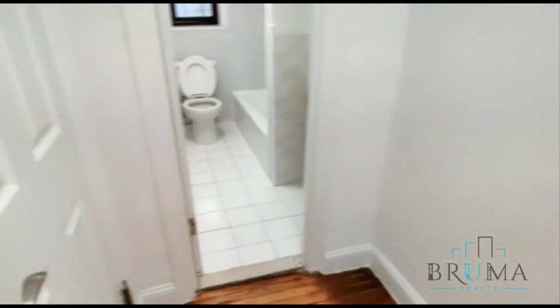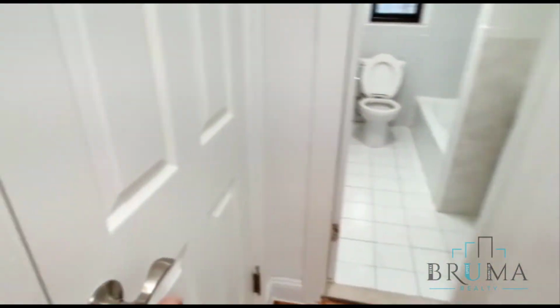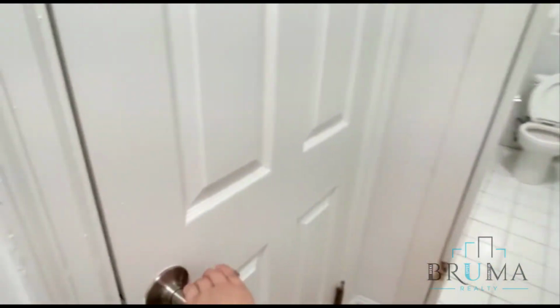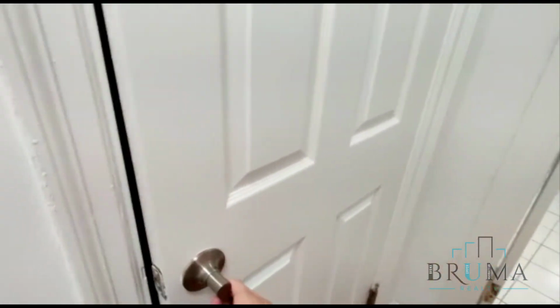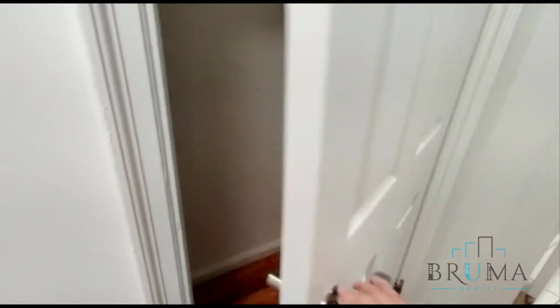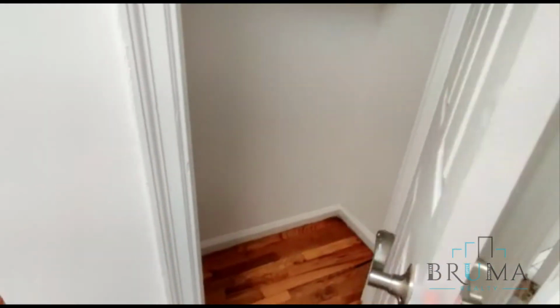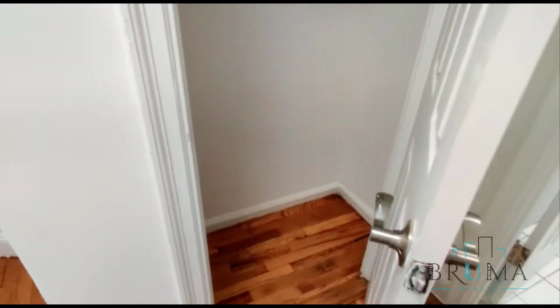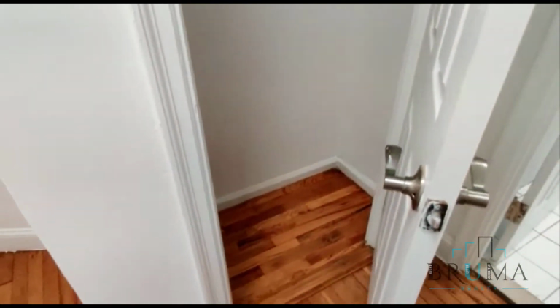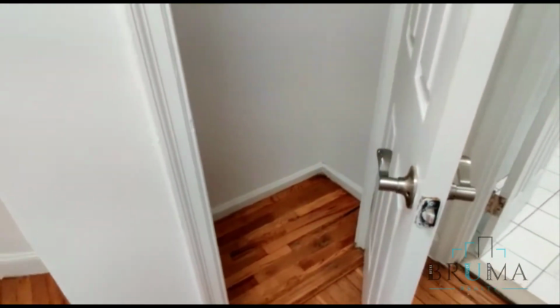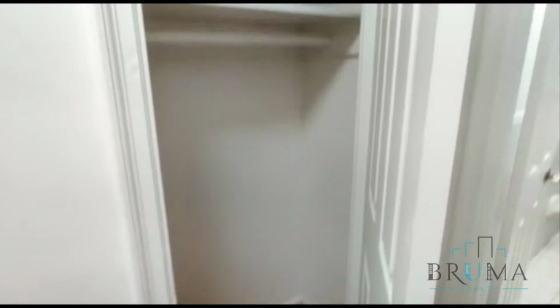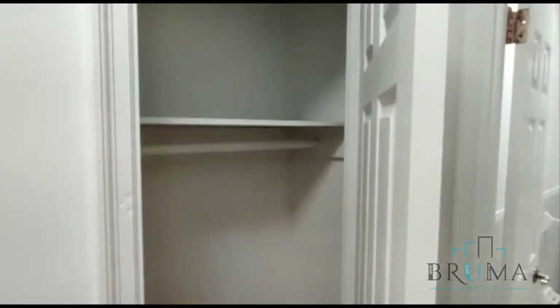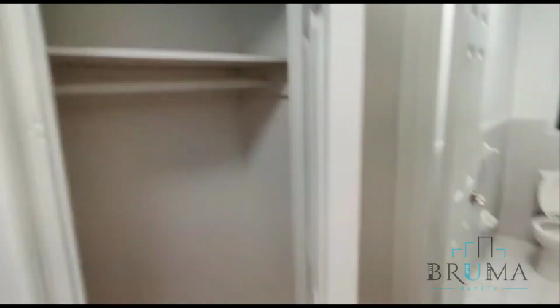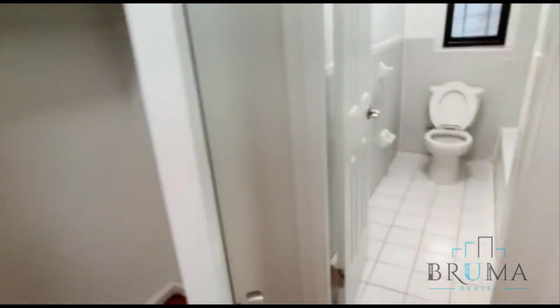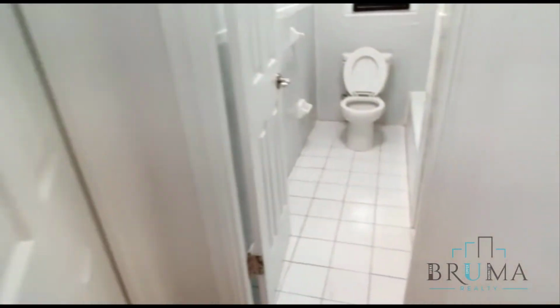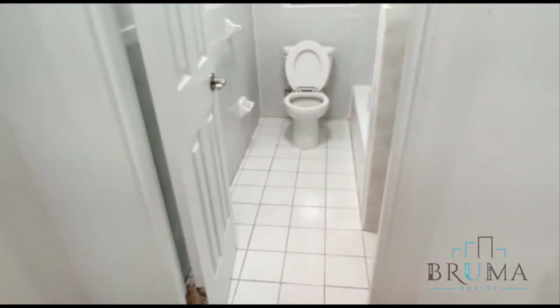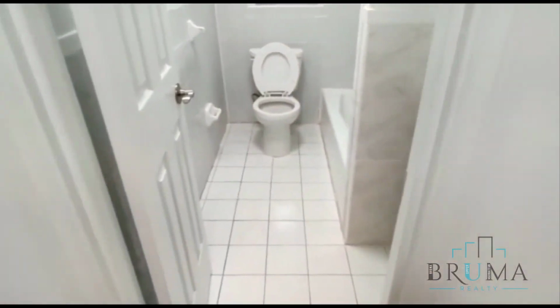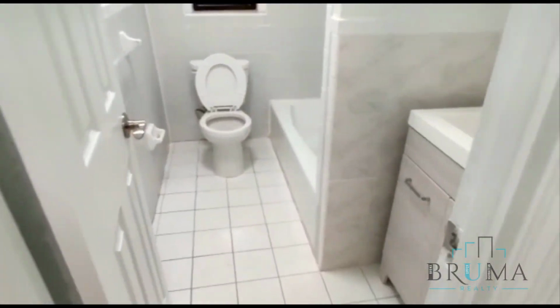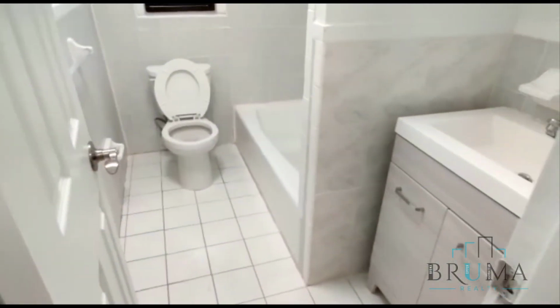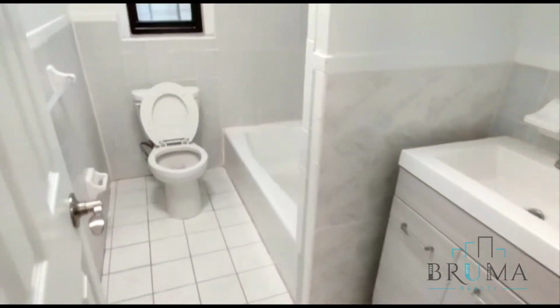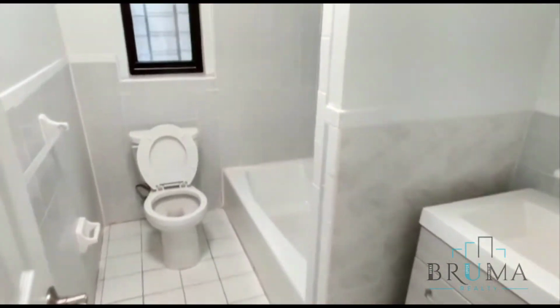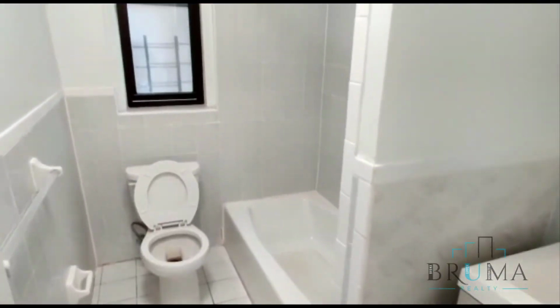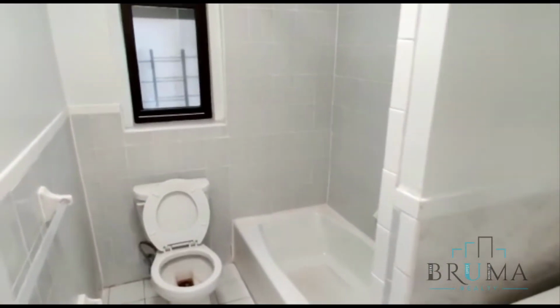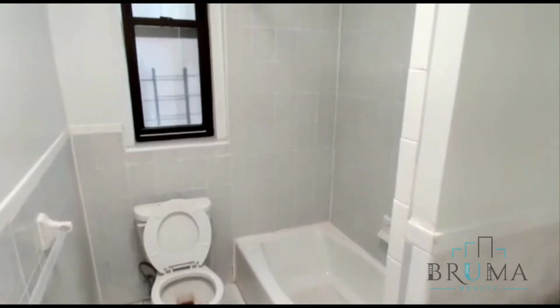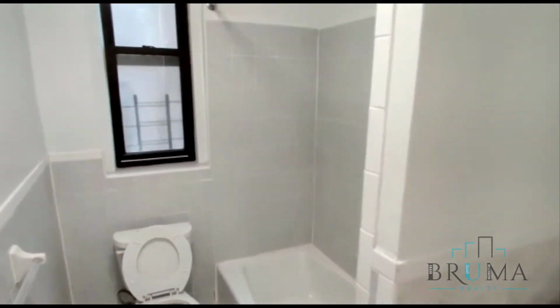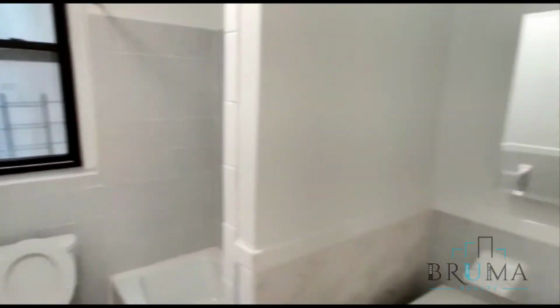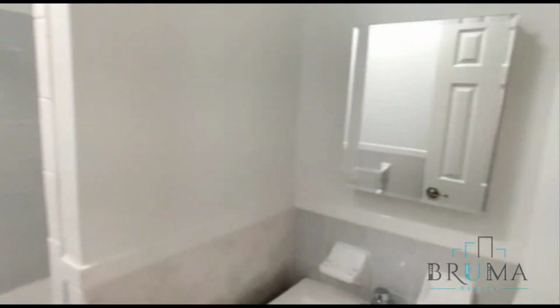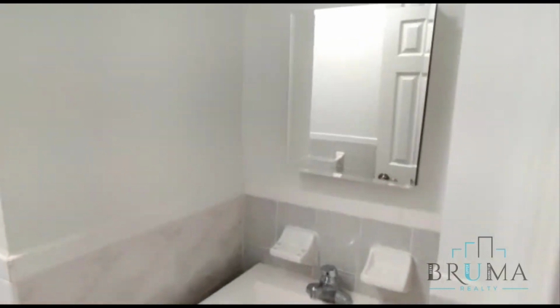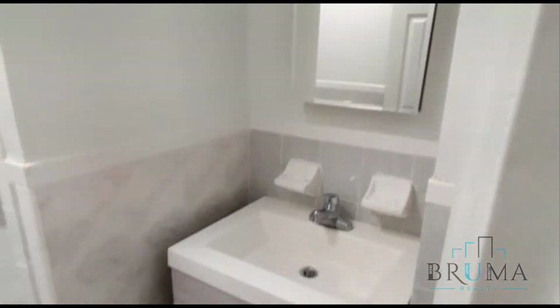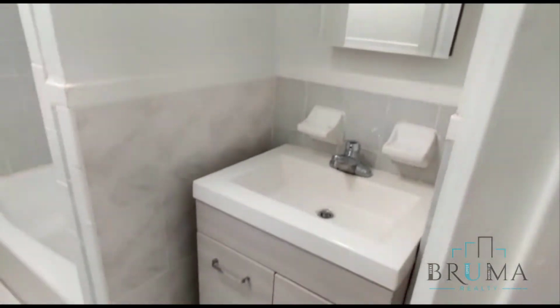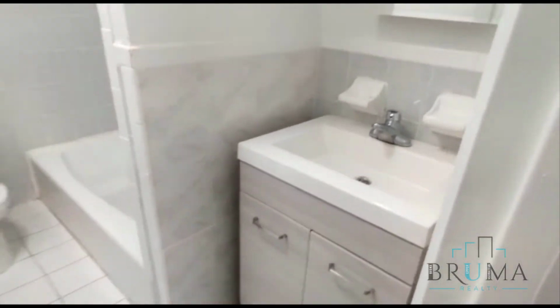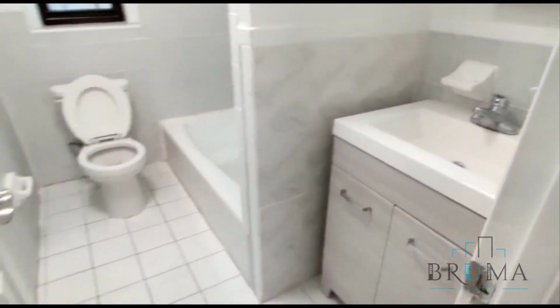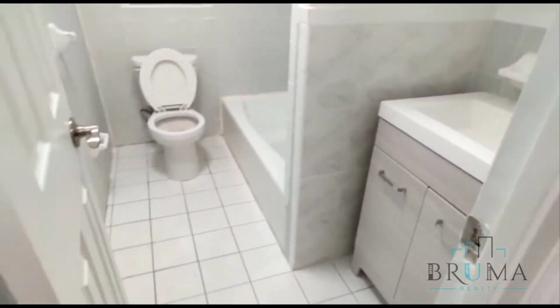Here is the fourth closet in the house. Here you have the bathroom — a very nice bathroom.